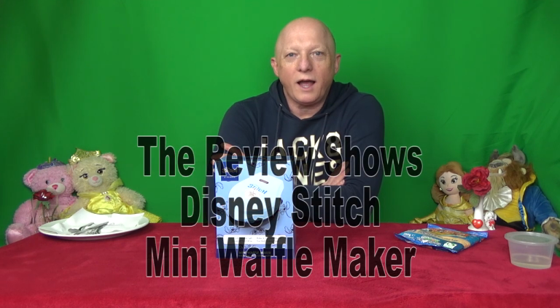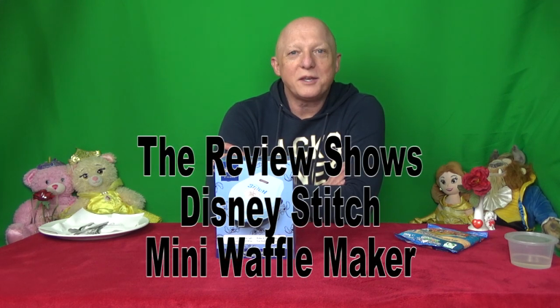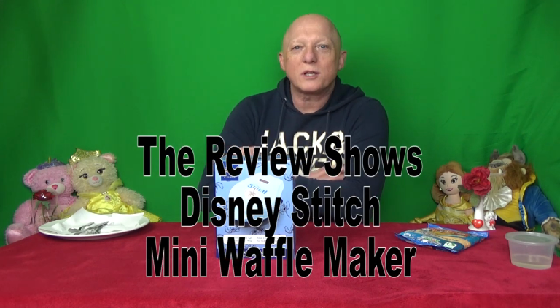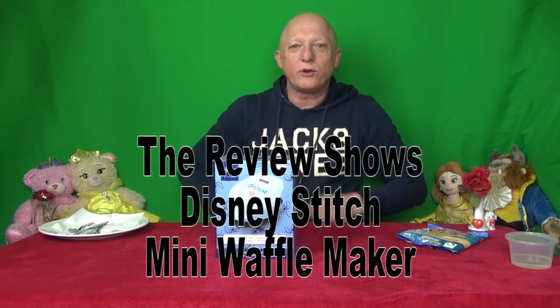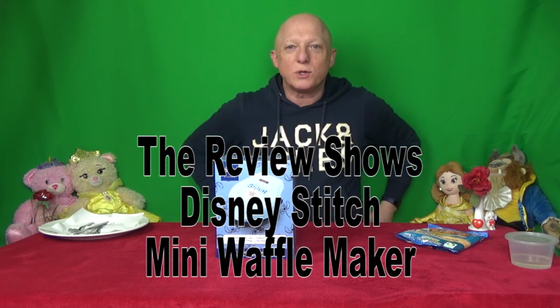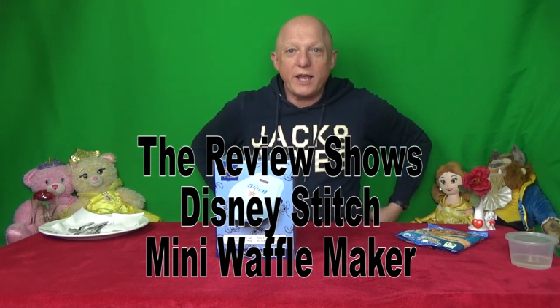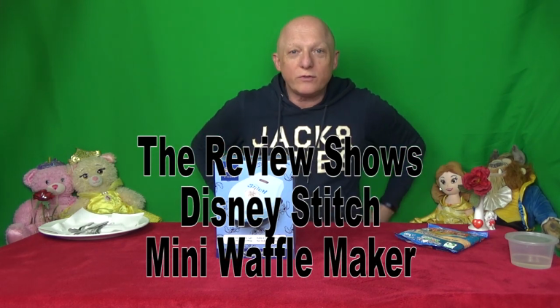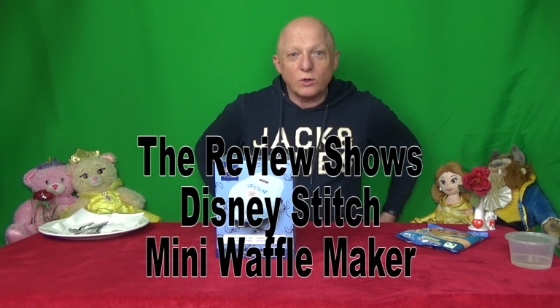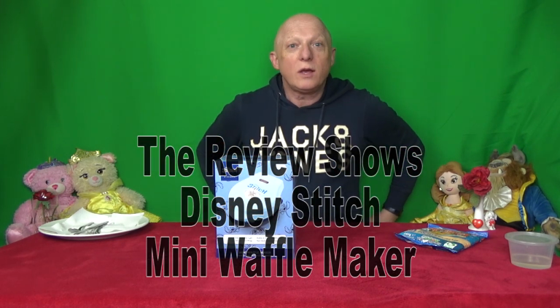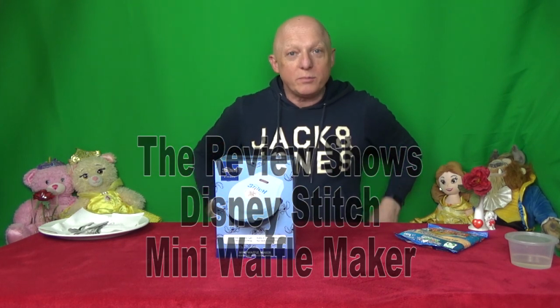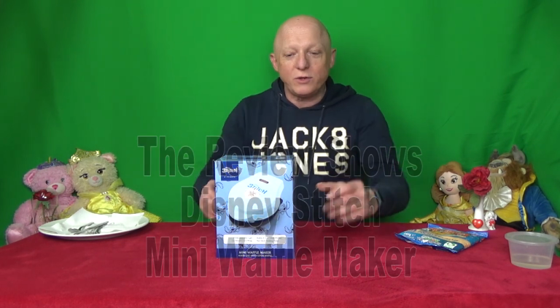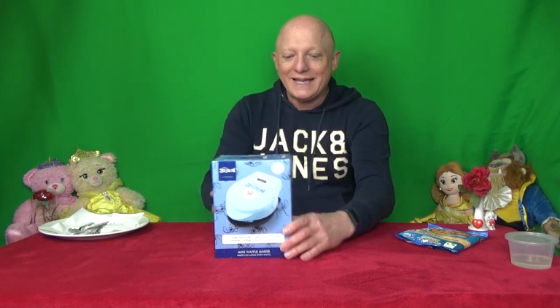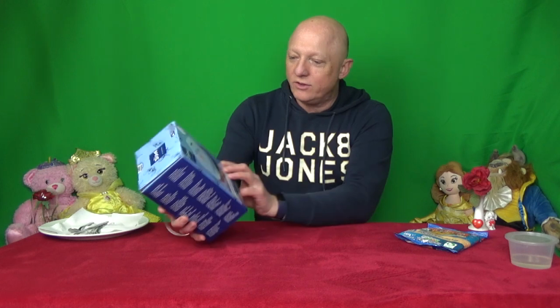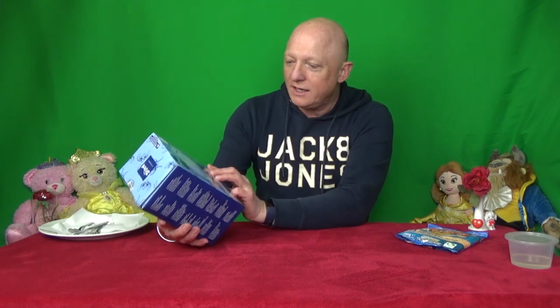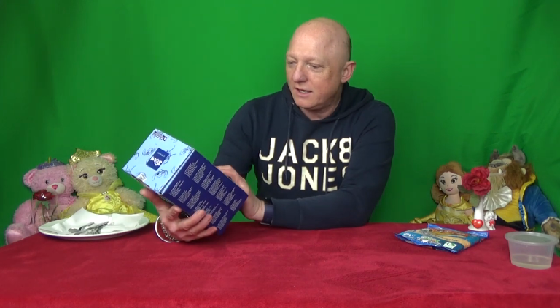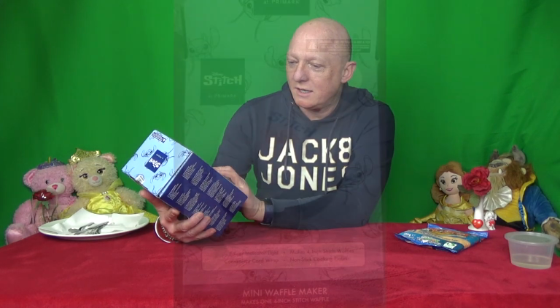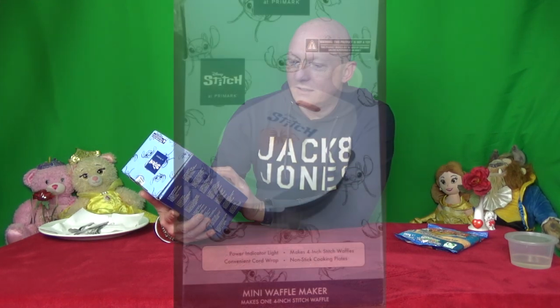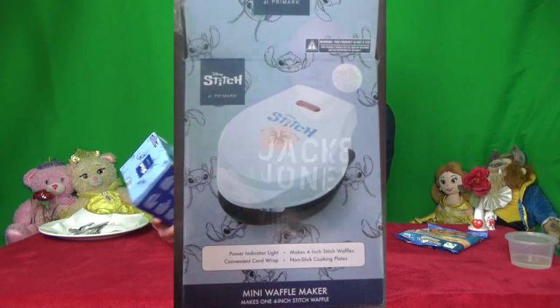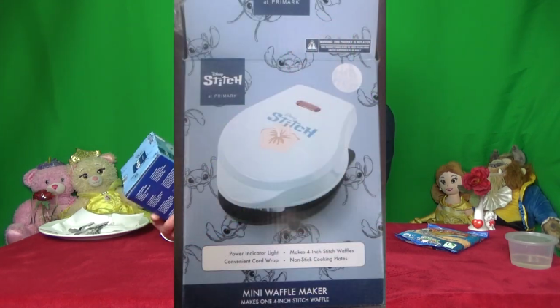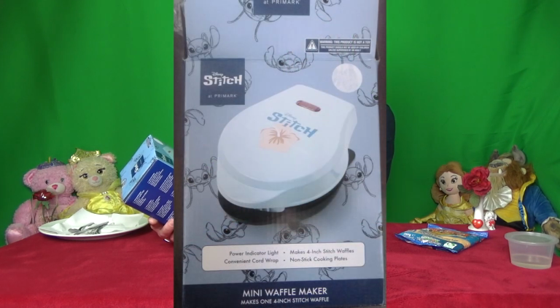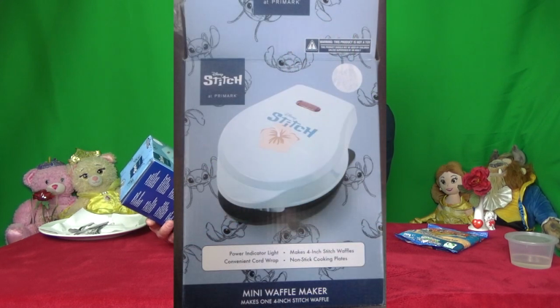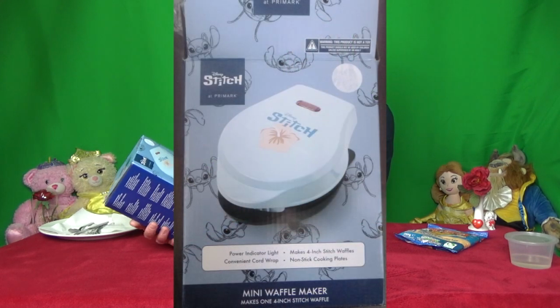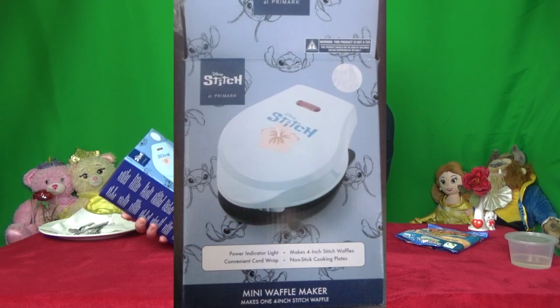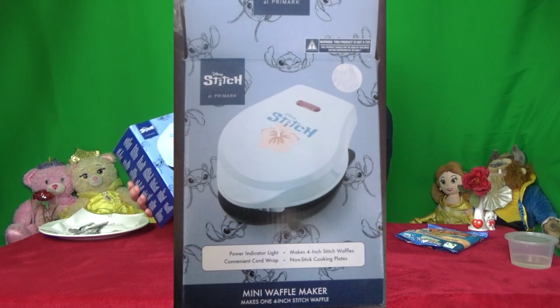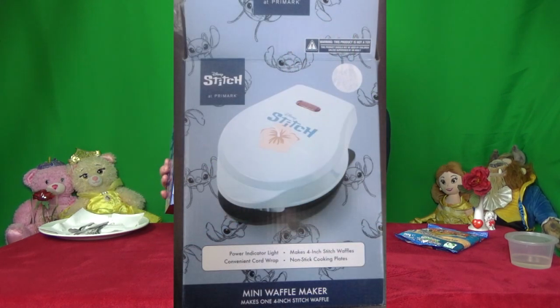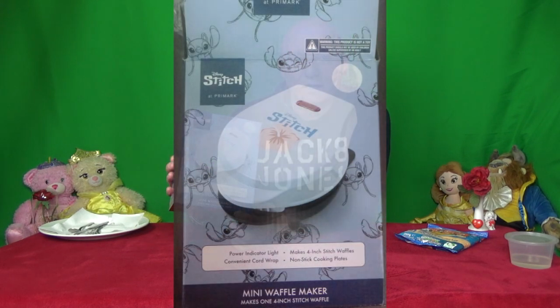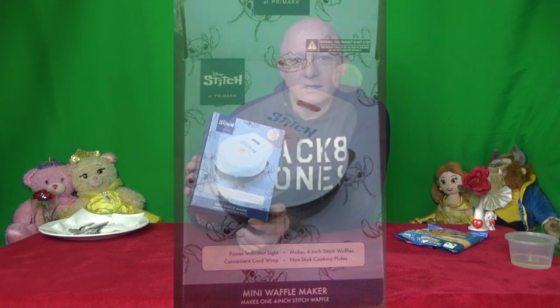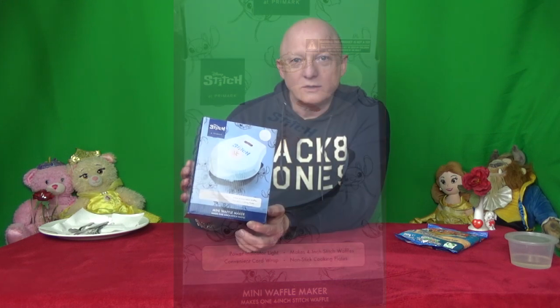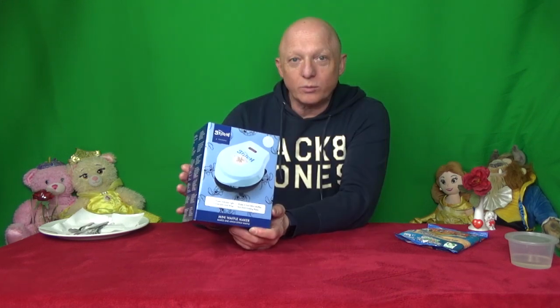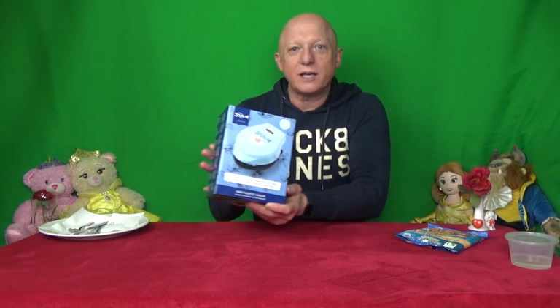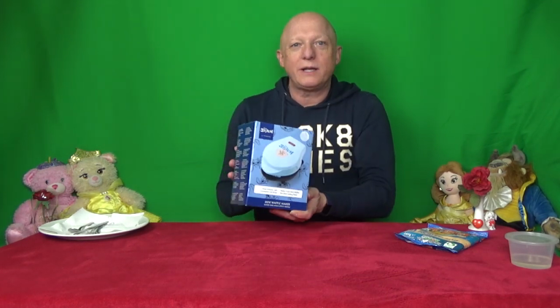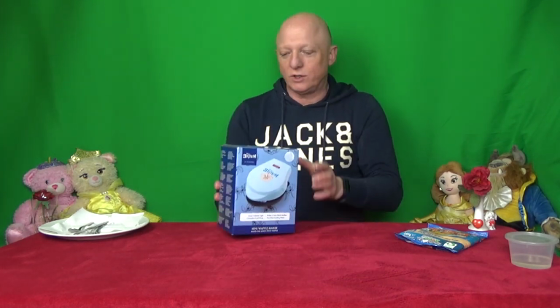Hi and welcome to The Review Shows. Today on The Review Shows we're going to be reviewing the Disney Stitch Mini Waffle Maker. So we'll open this up and have a look.